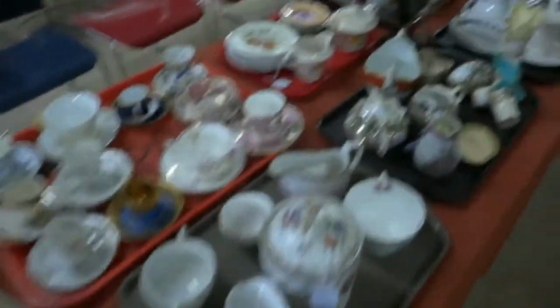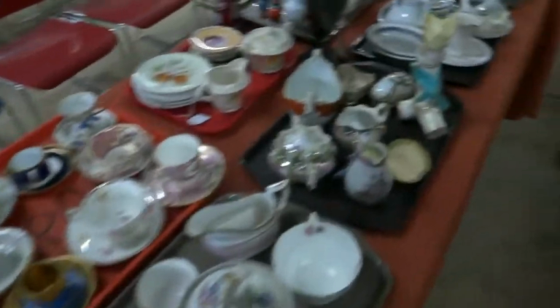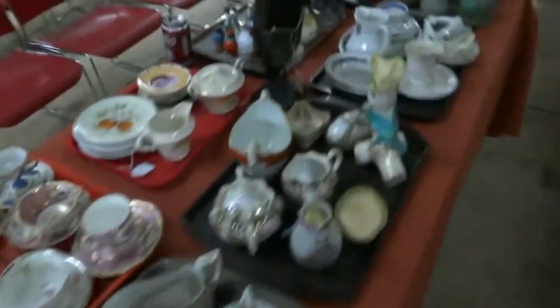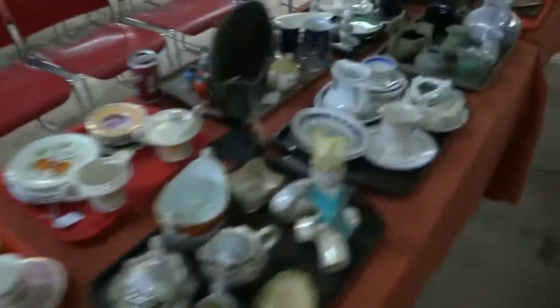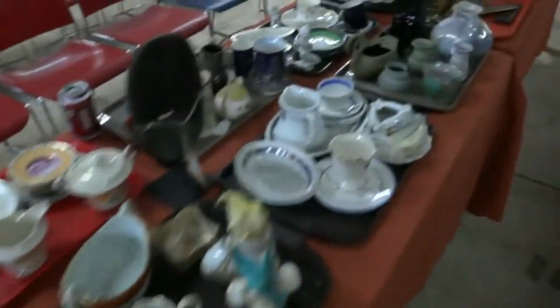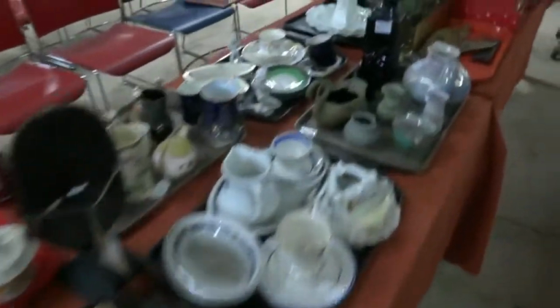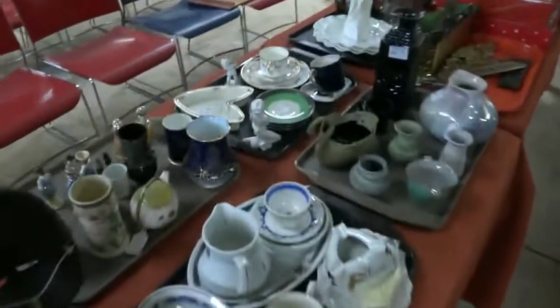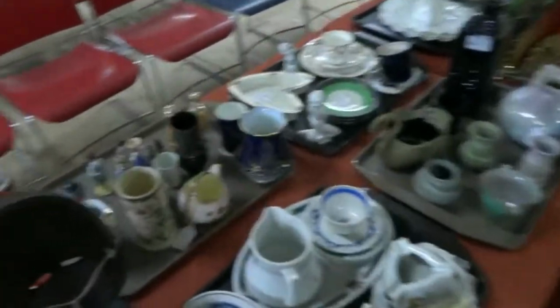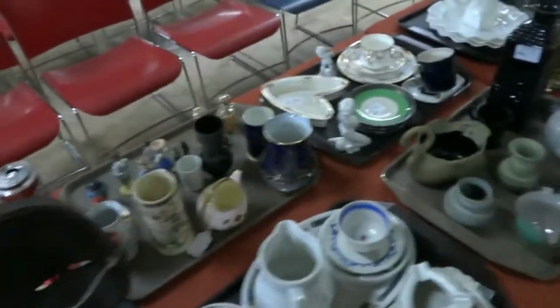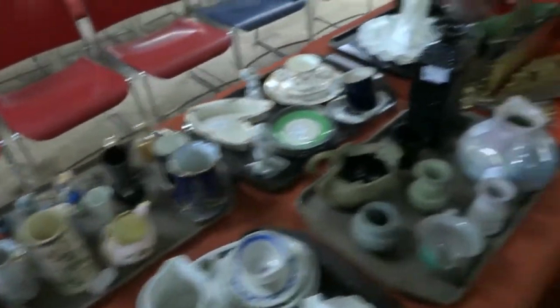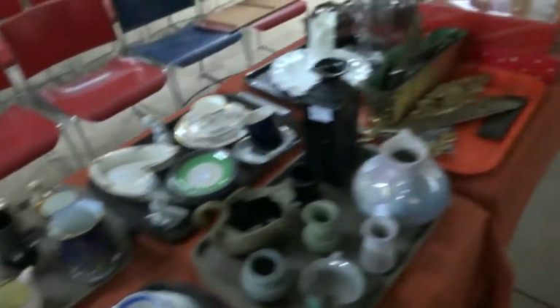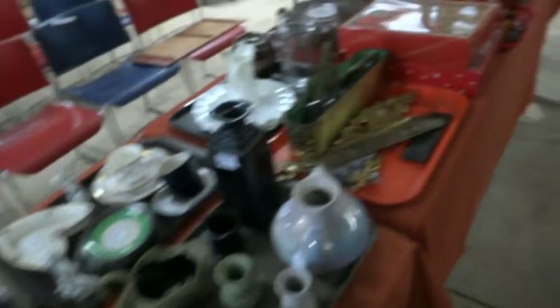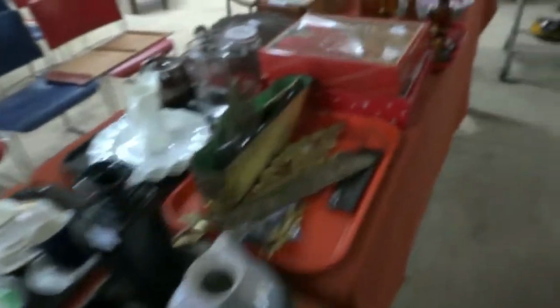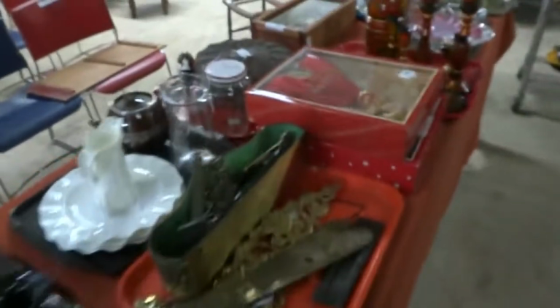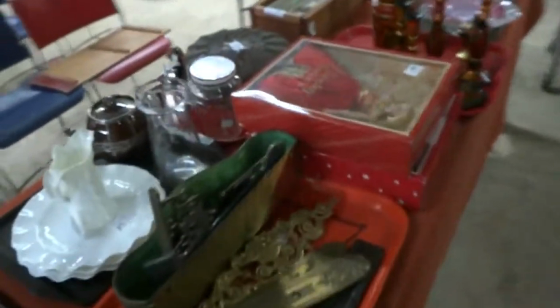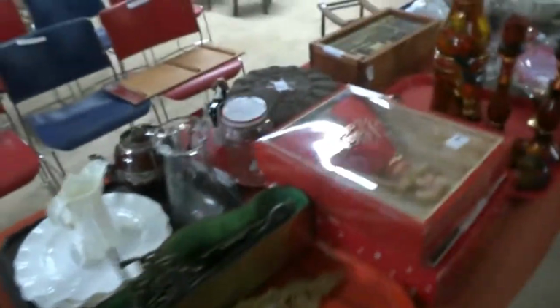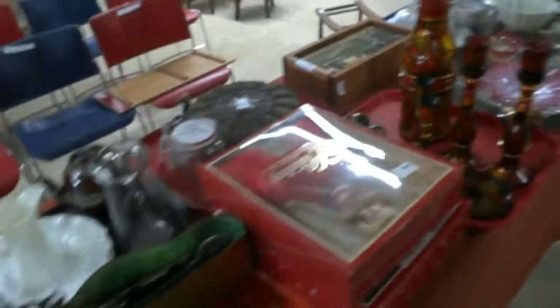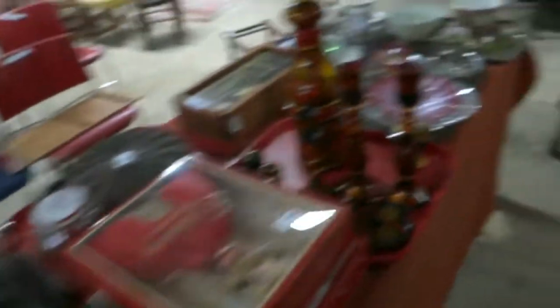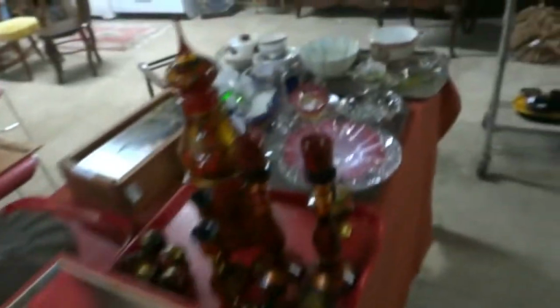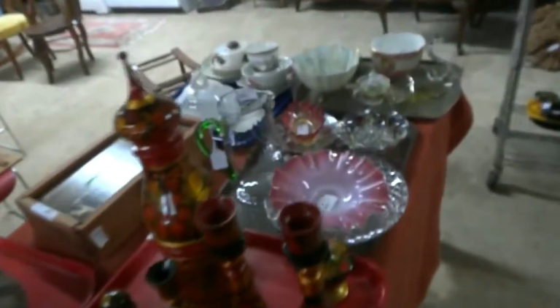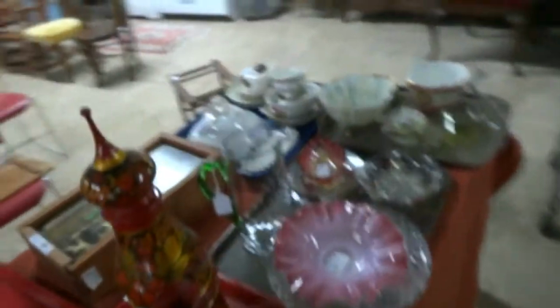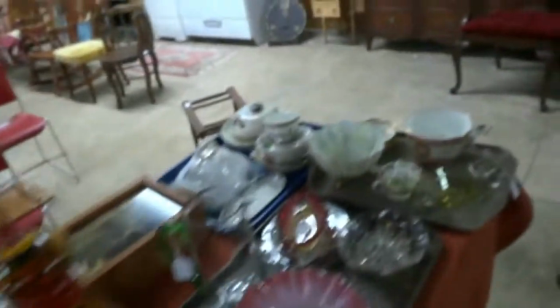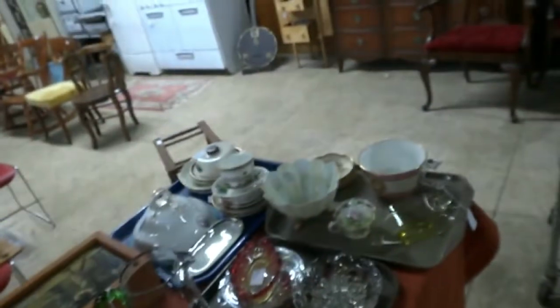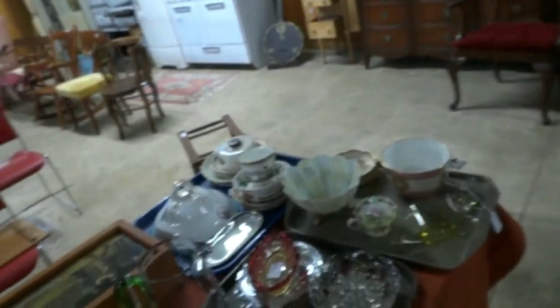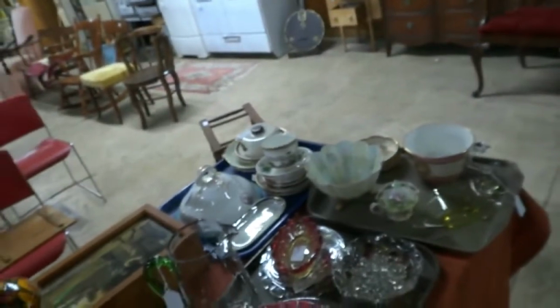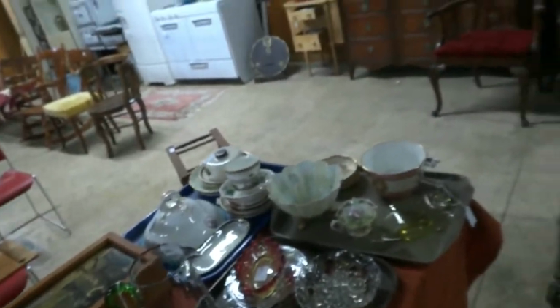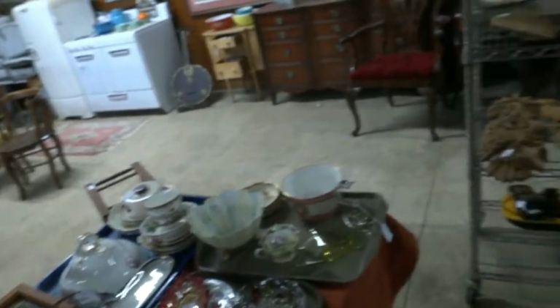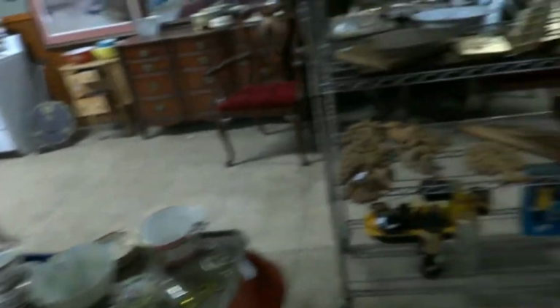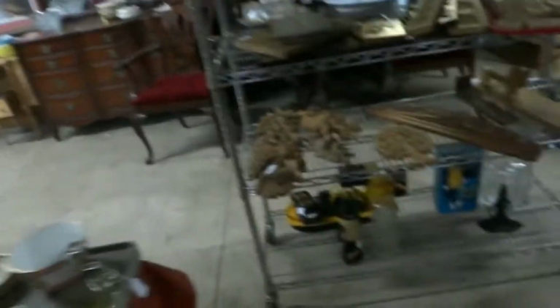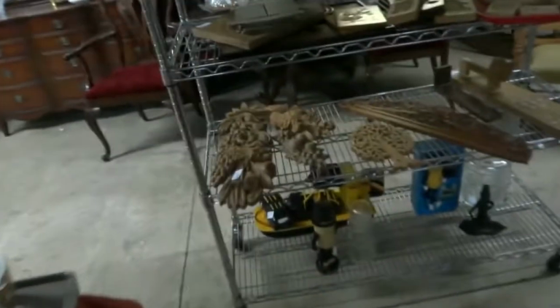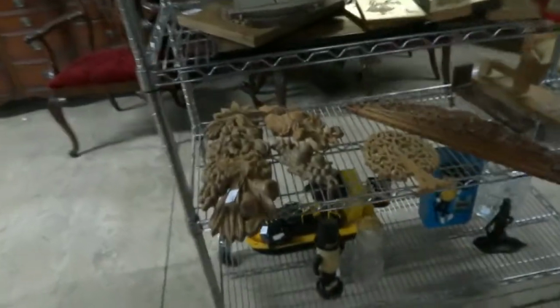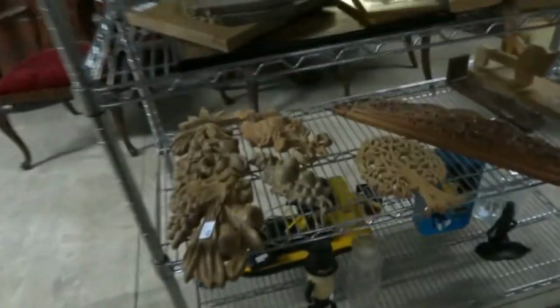Lots of wonderful china, crystal — have yourselves a tea party and come get all your teacups here. Barbie dolls — these are really nice sets. Look at all this carved woodwork — man, oh man.